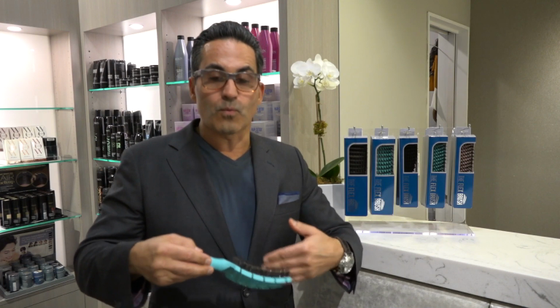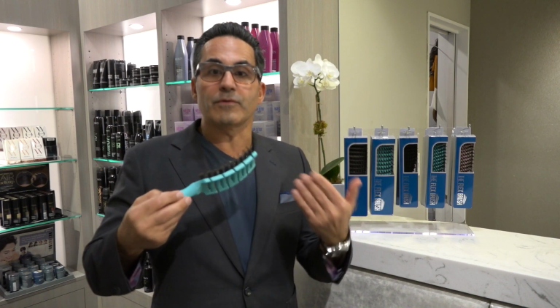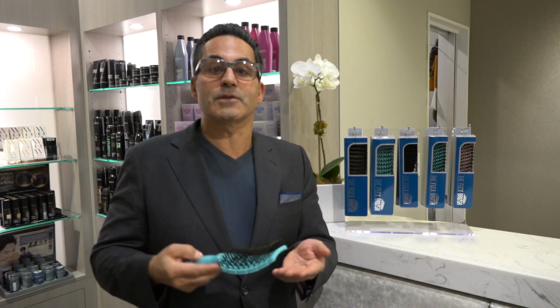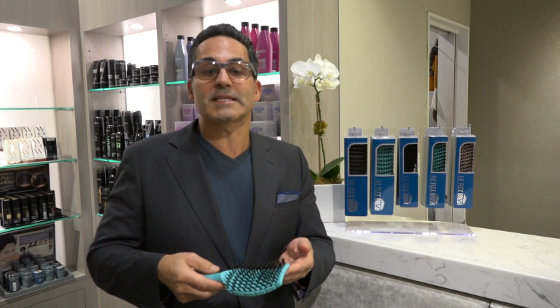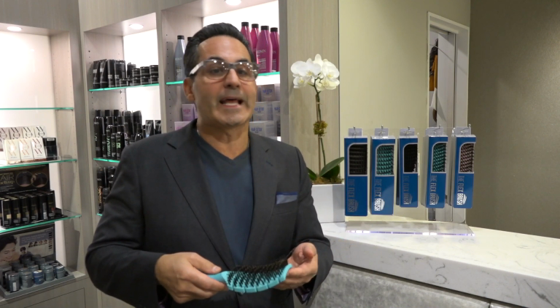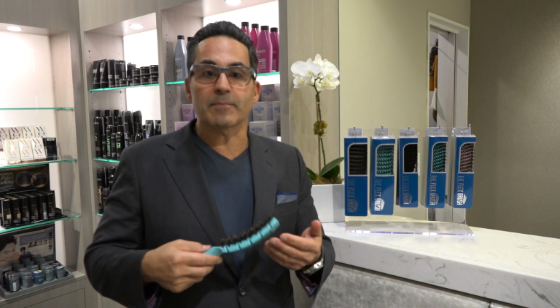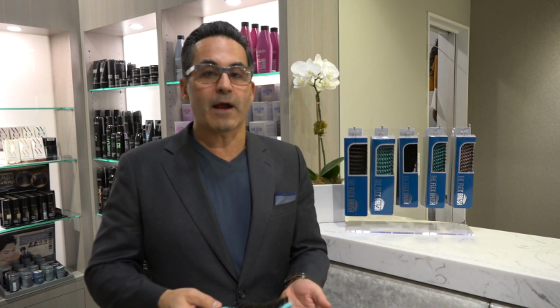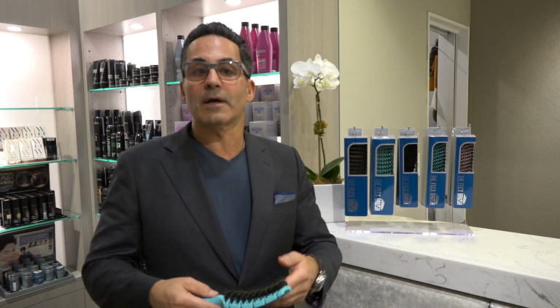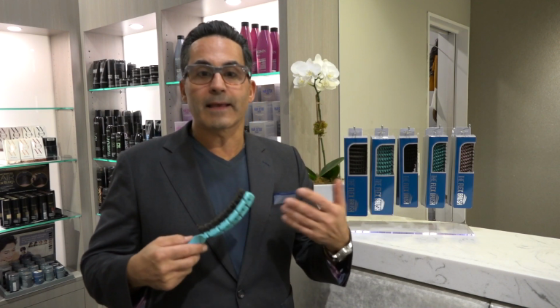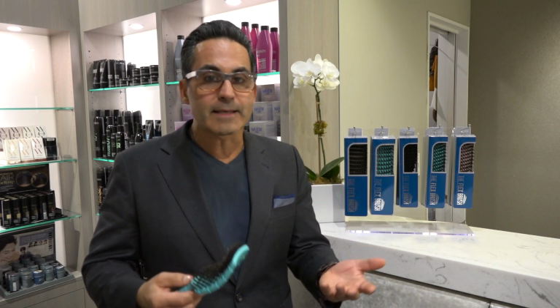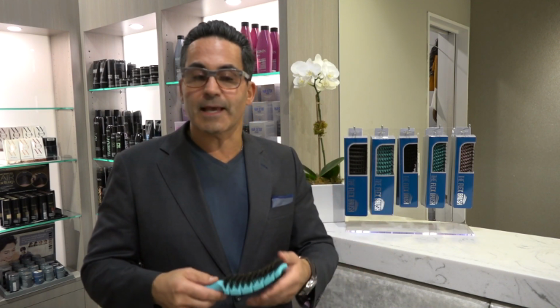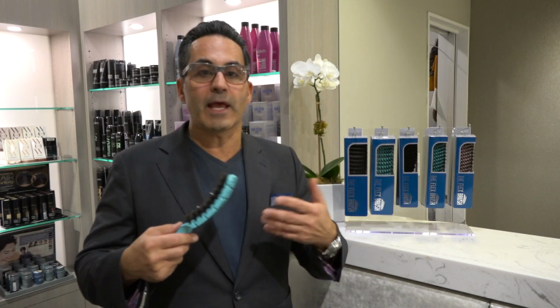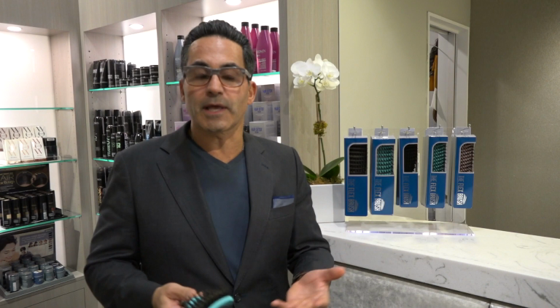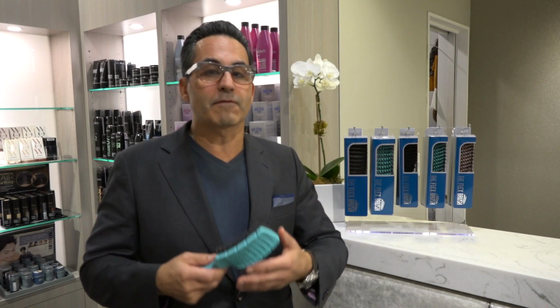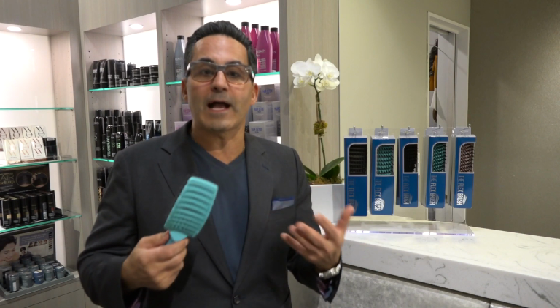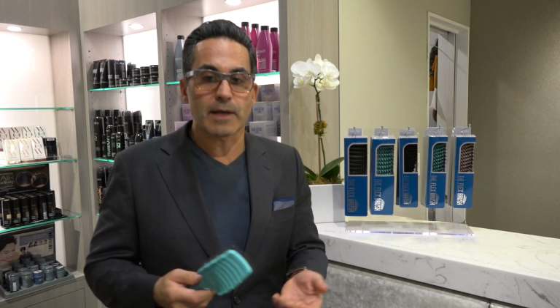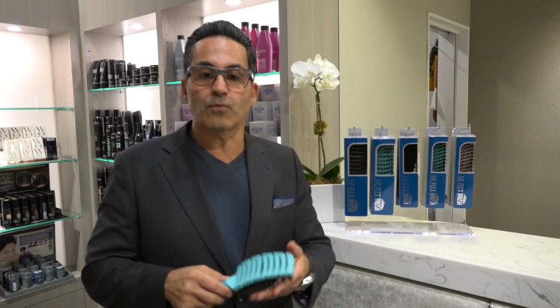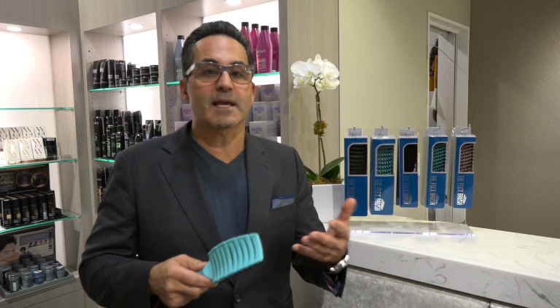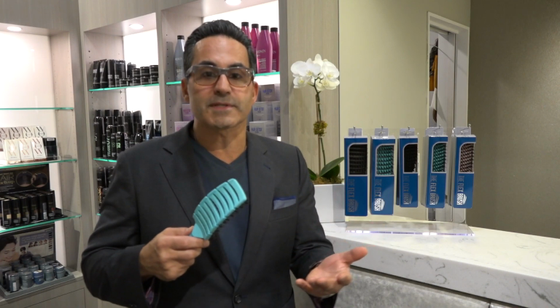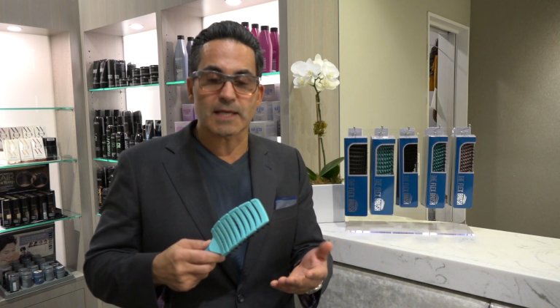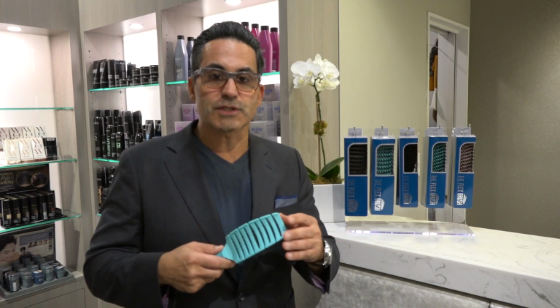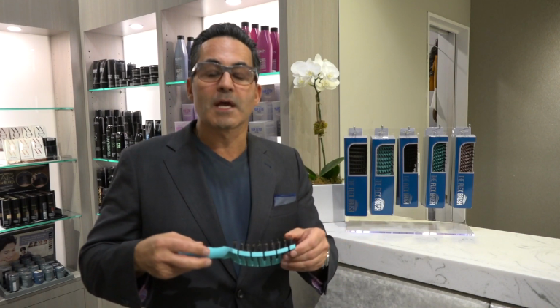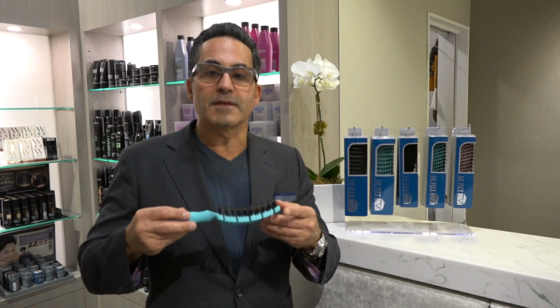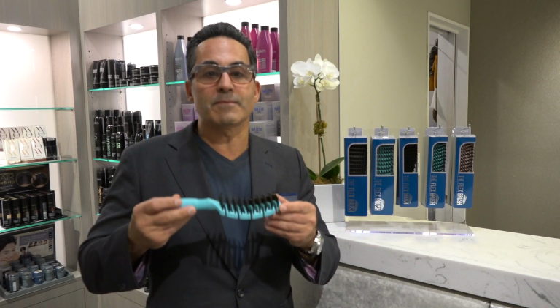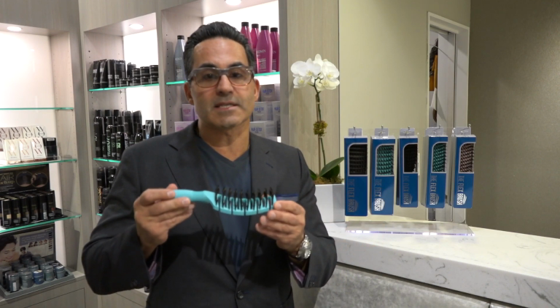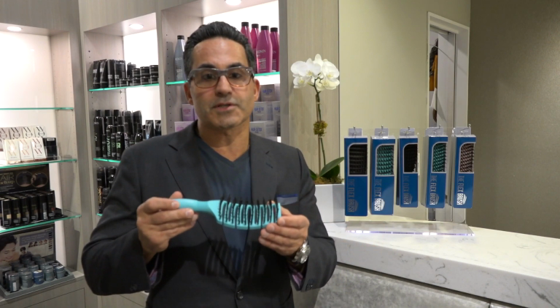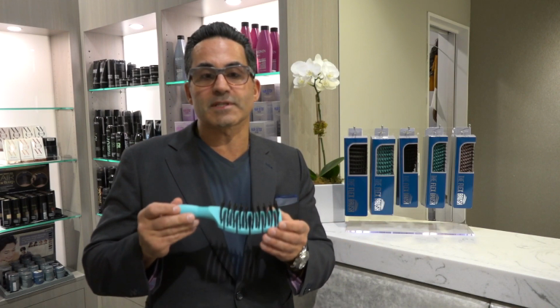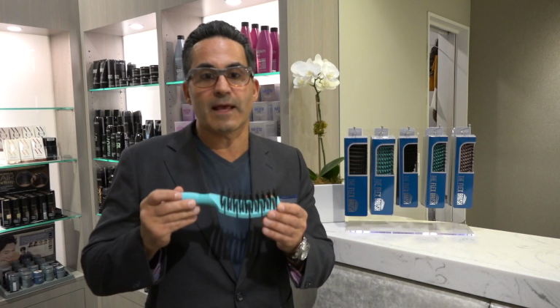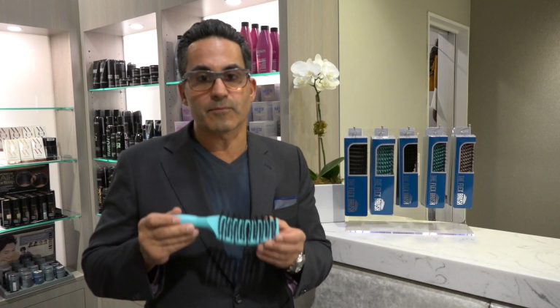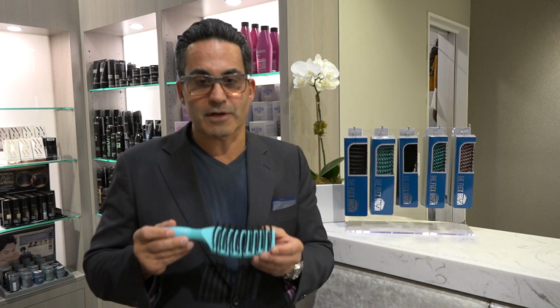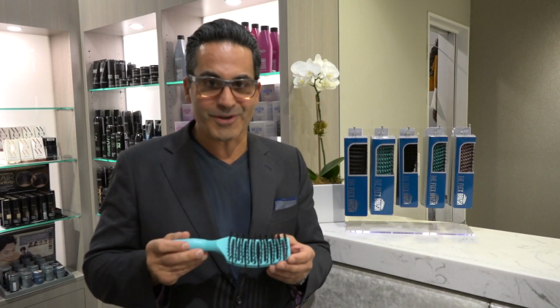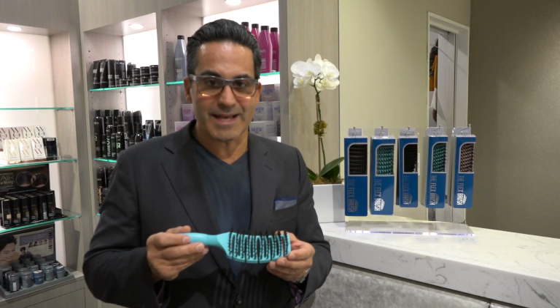So when you're using this on any type of hair — kids' hair, aging hair, fragile hair, wigs, hairpiece and extensions — this makes this brush so much different than any other brush out on the market today.